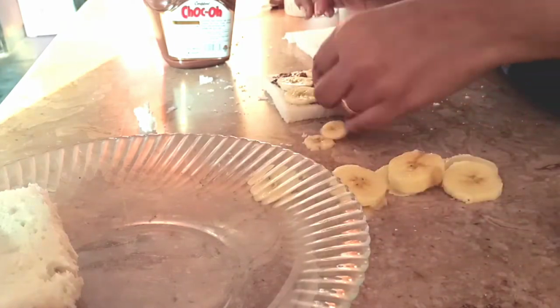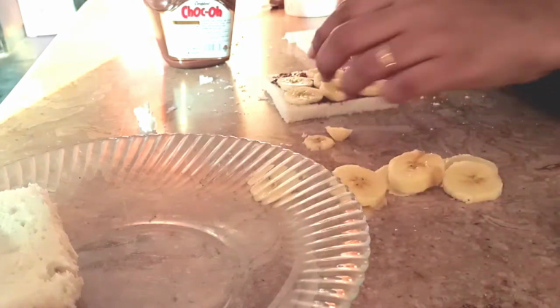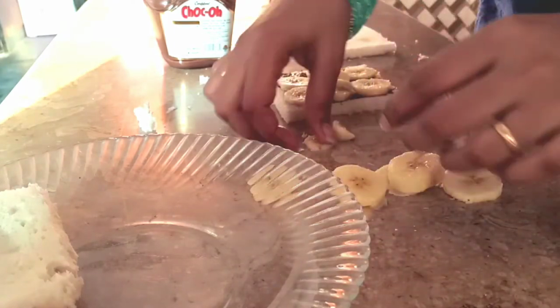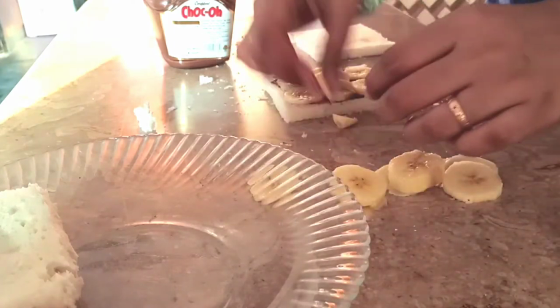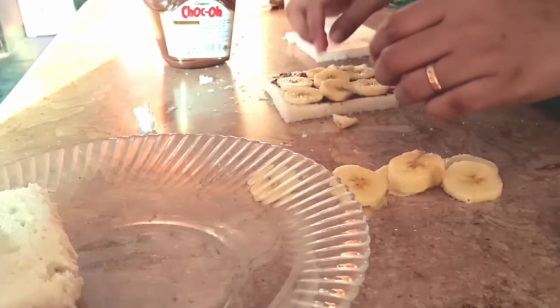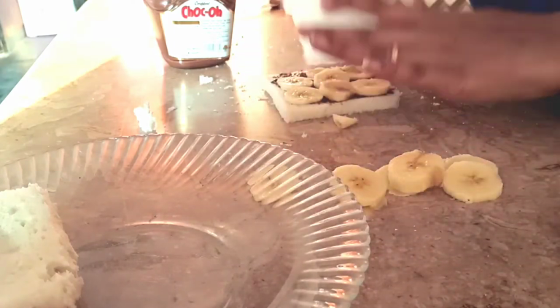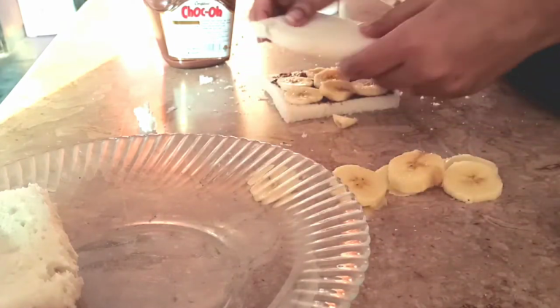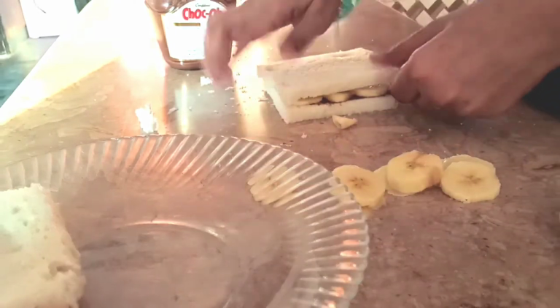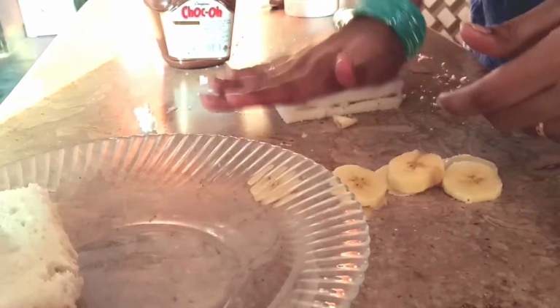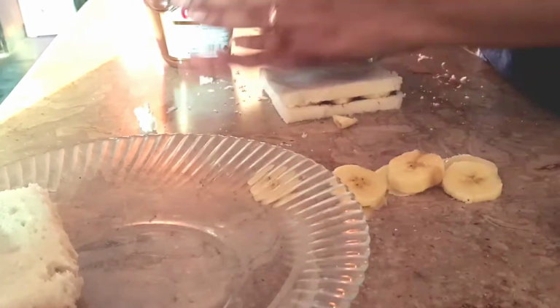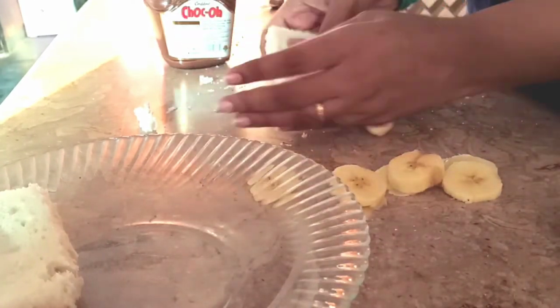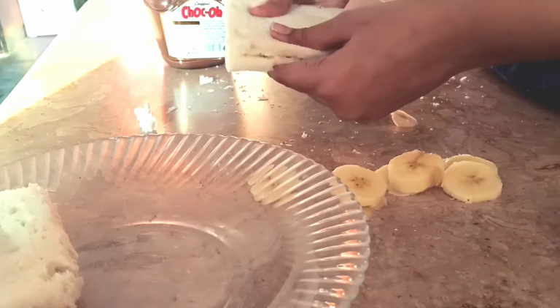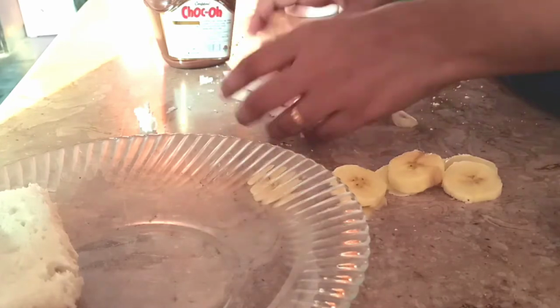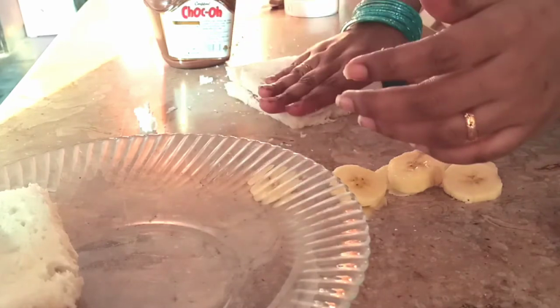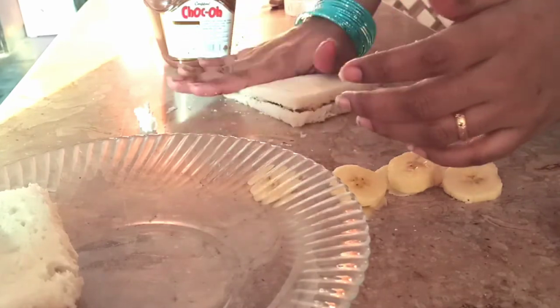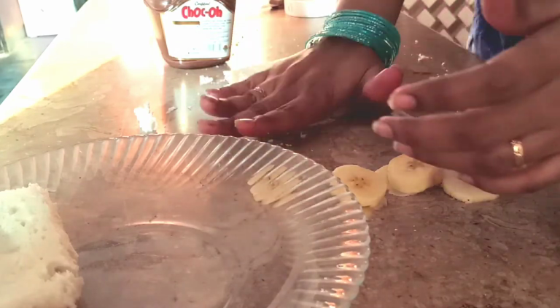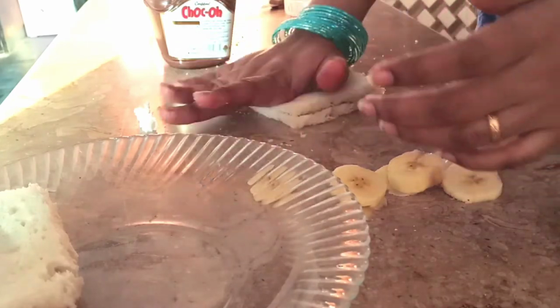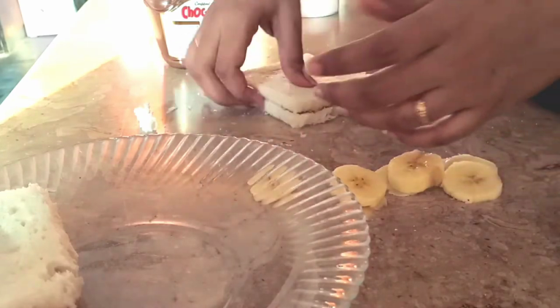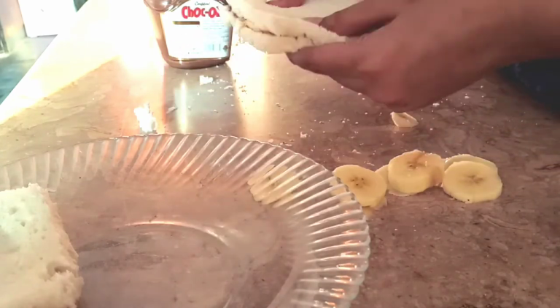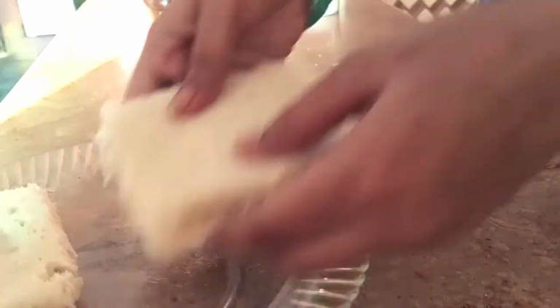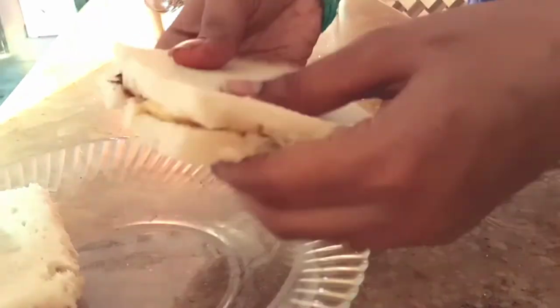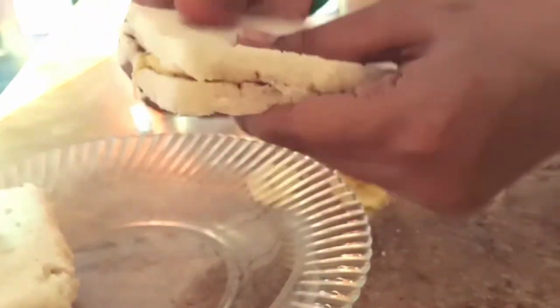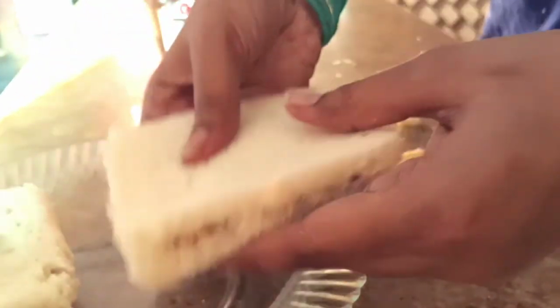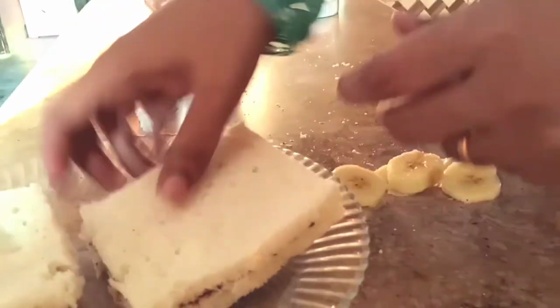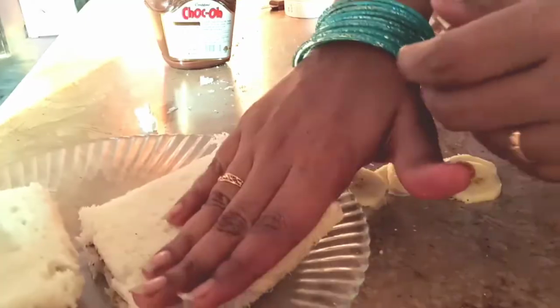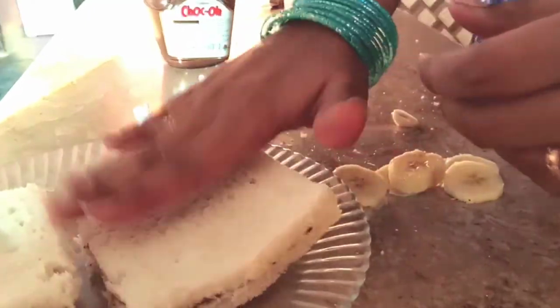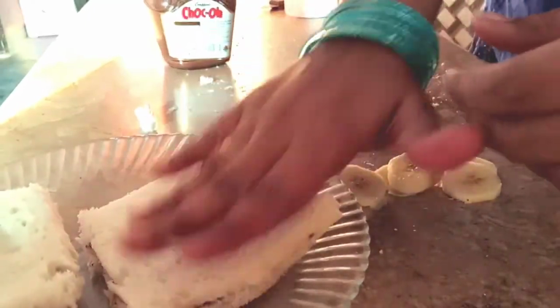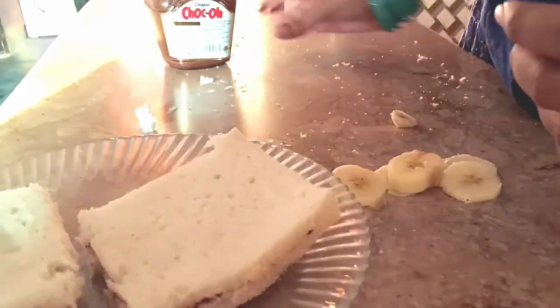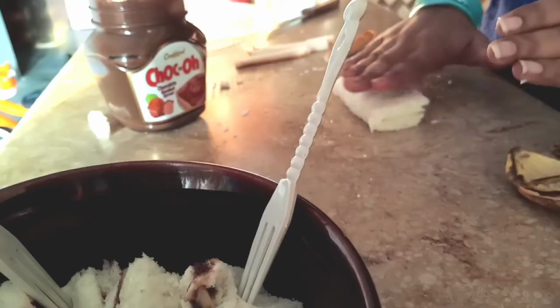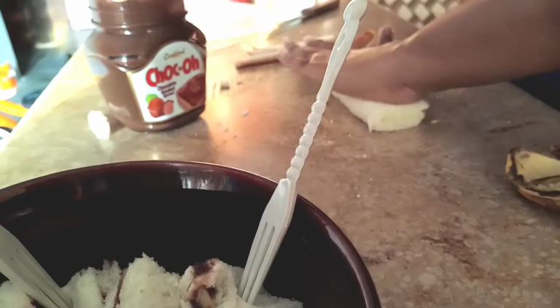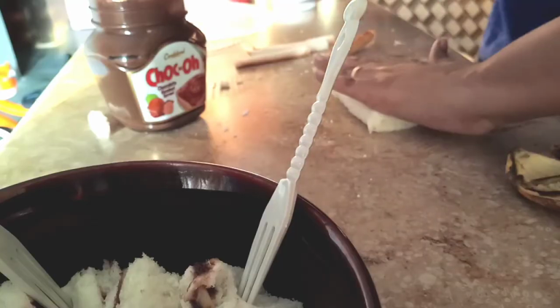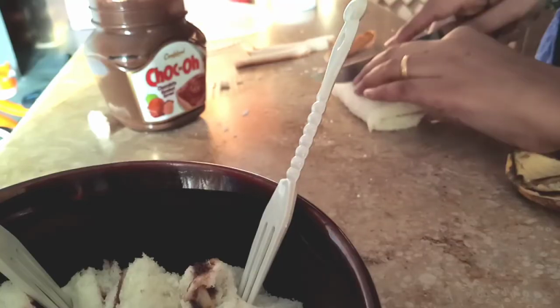You can put the banana either inside or outside the sandwich. At first I was putting it outside, but then I thought that Abdu would just eat only the bananas and leave the sandwich. So I put it inside — that's much easier for the kids to eat.